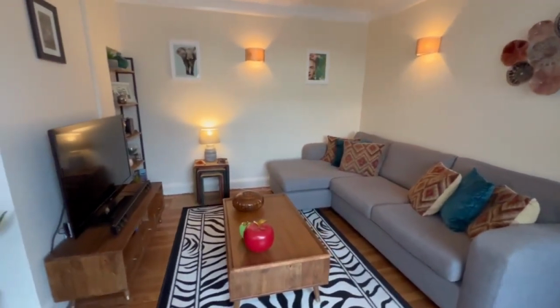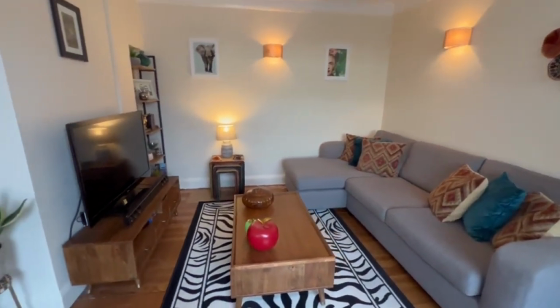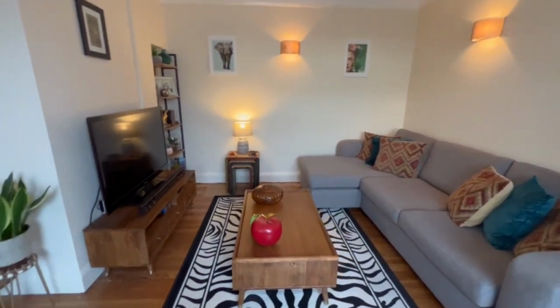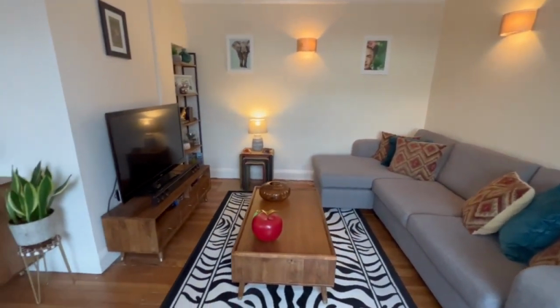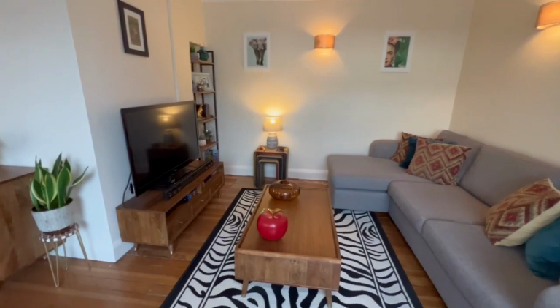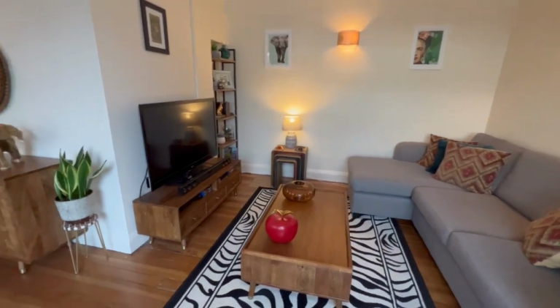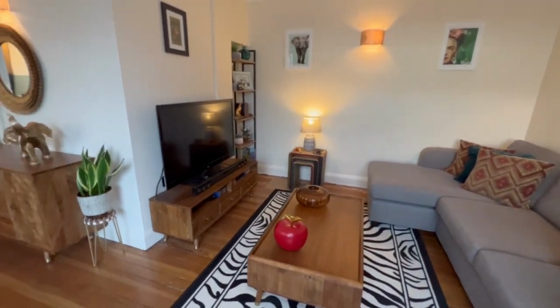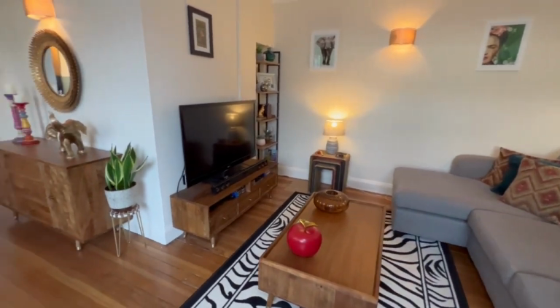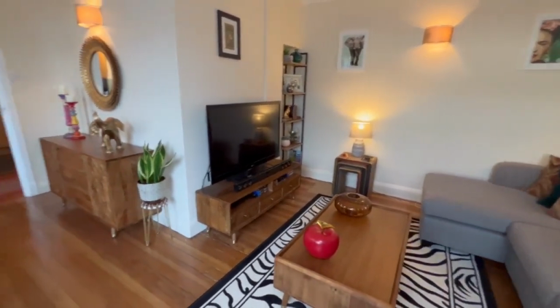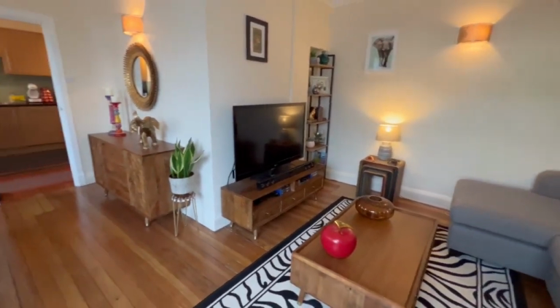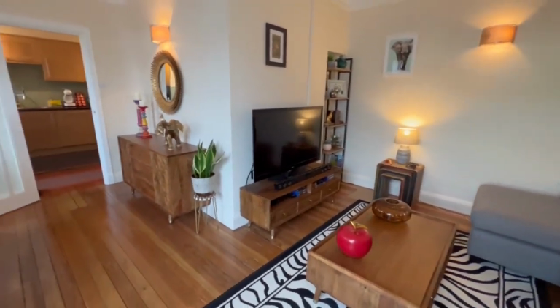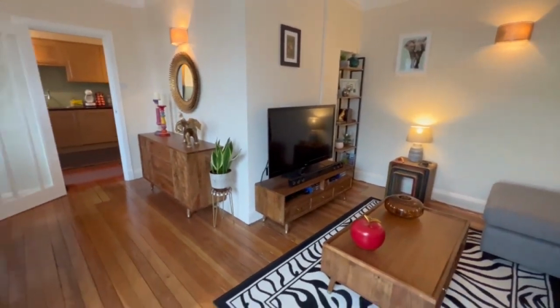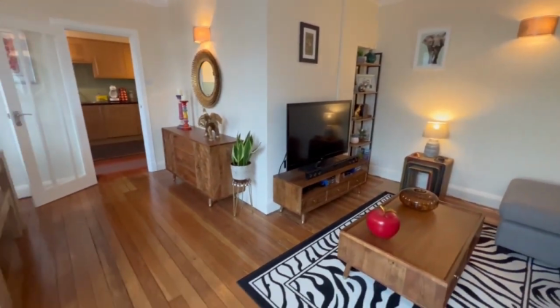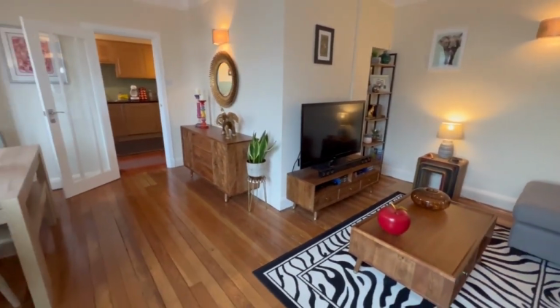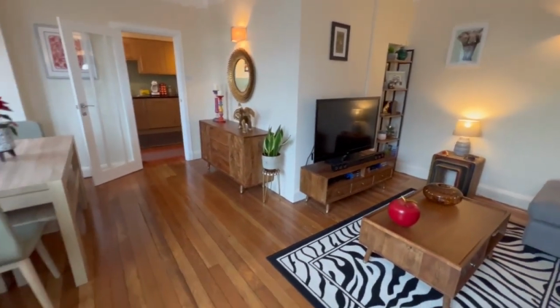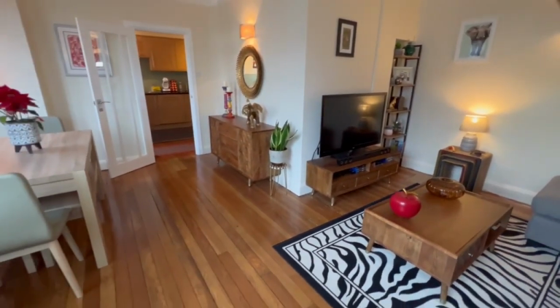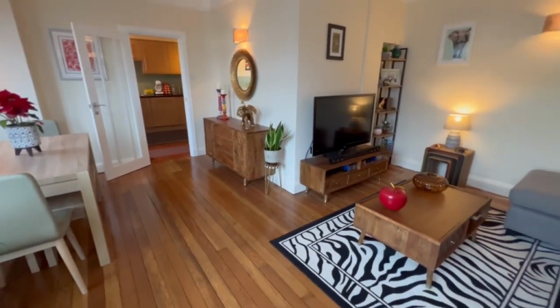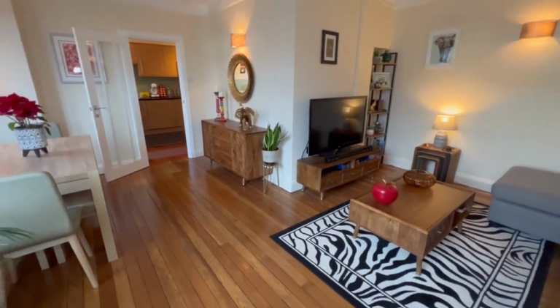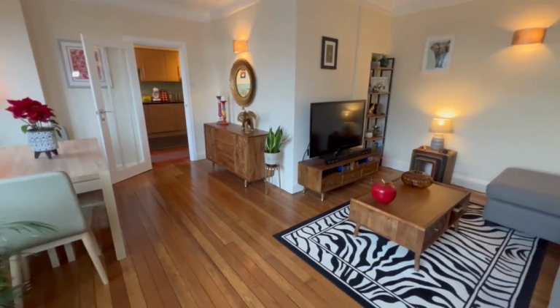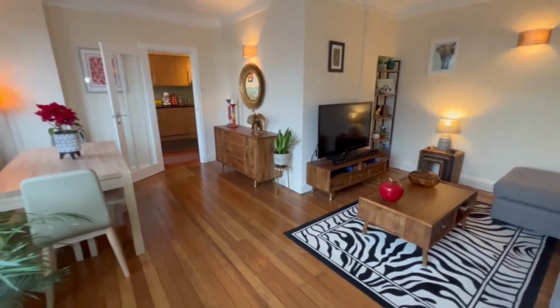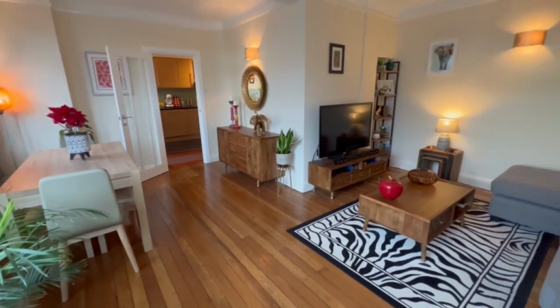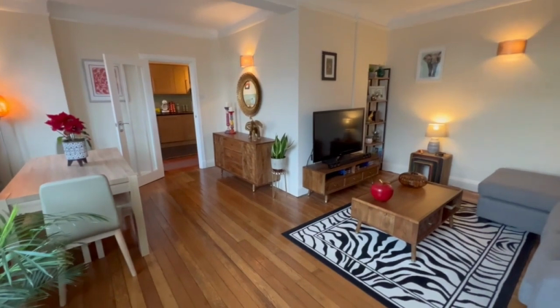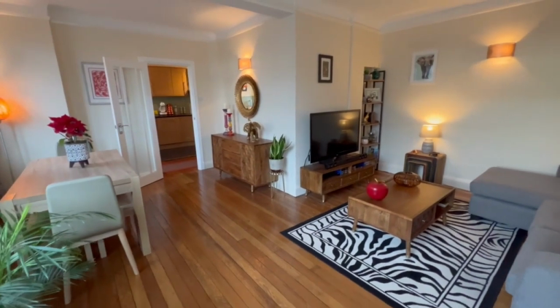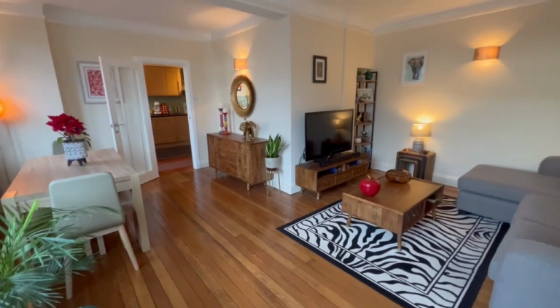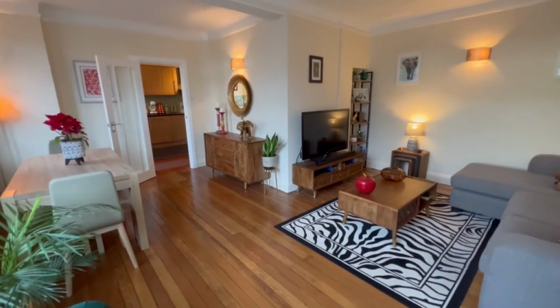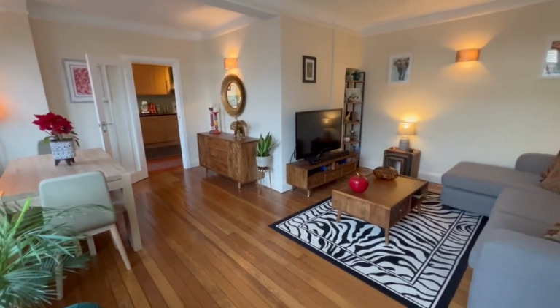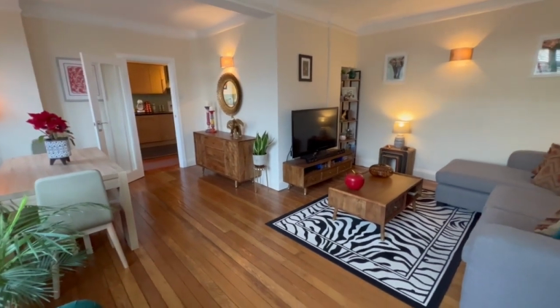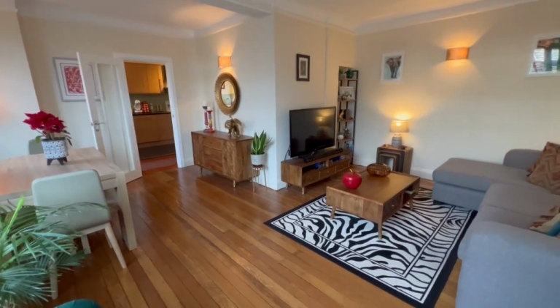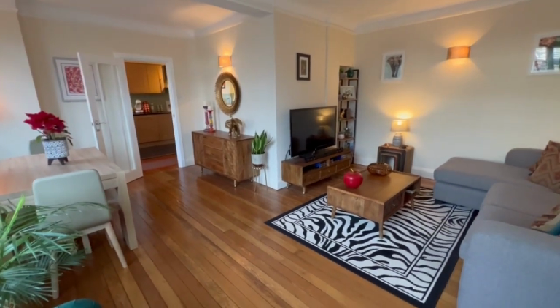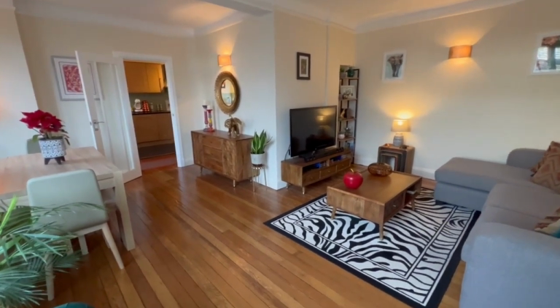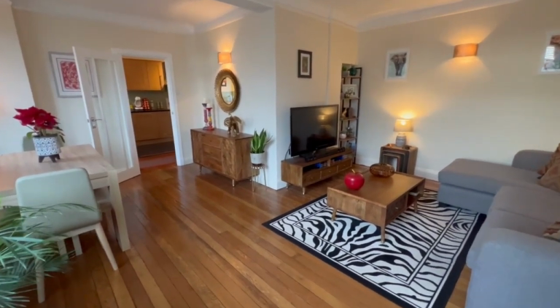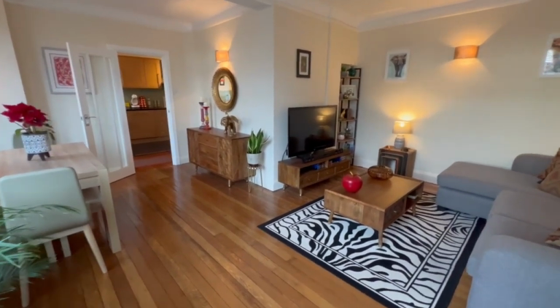Let's start in the very spacious reception room, much bigger than normal, with lots of space for a dining room table. You've also got the original polished floors here too.